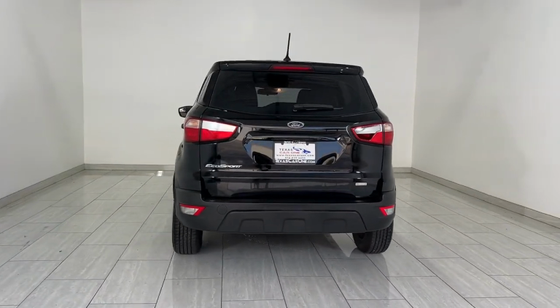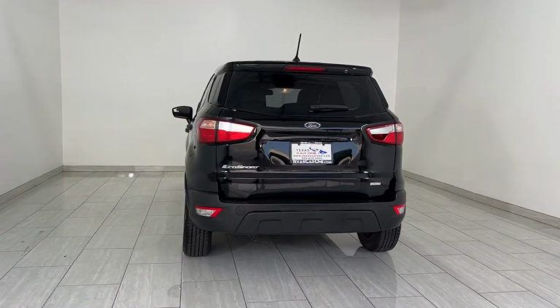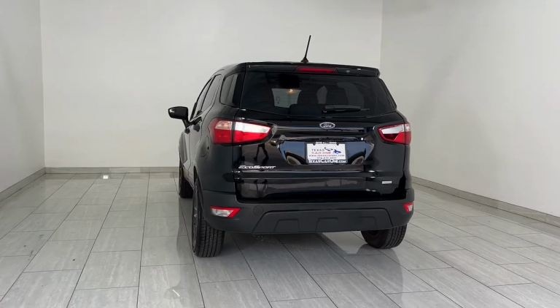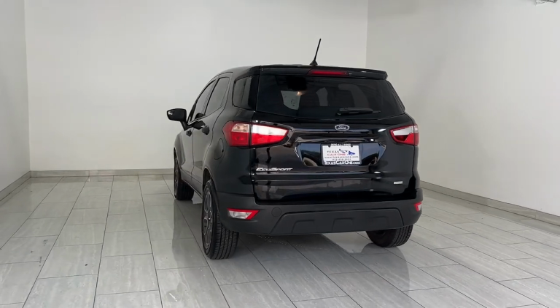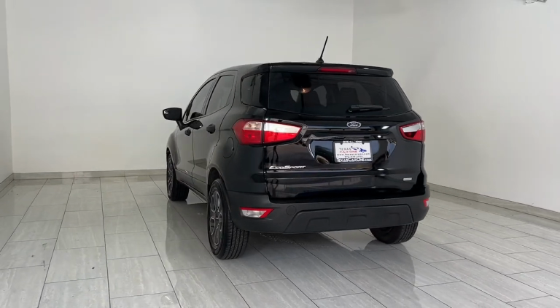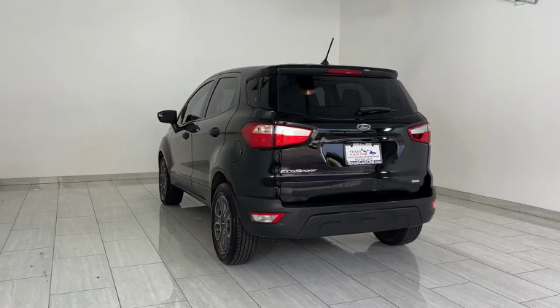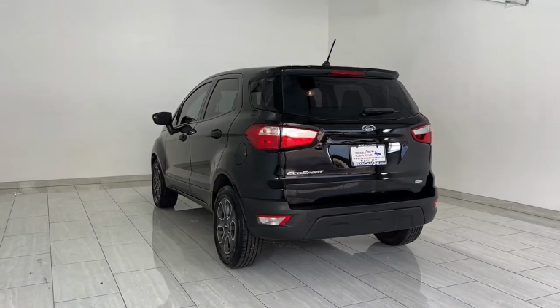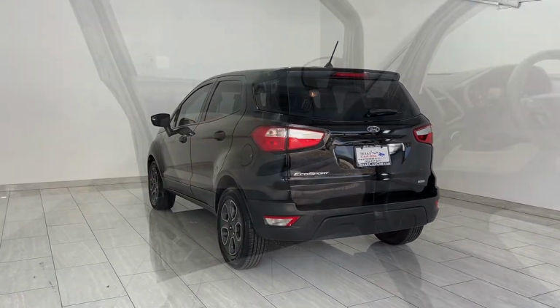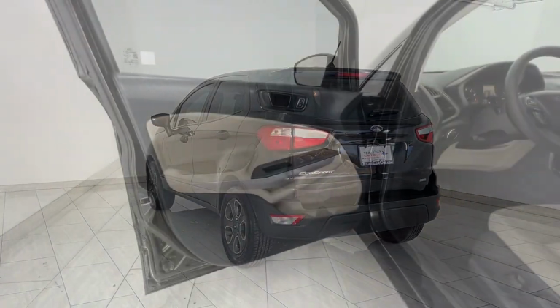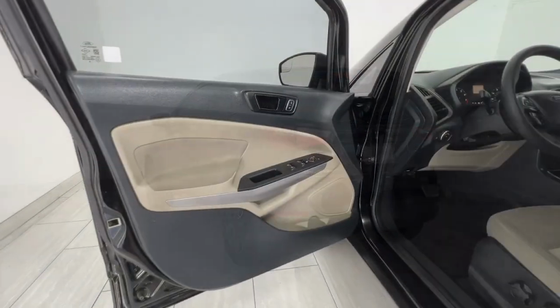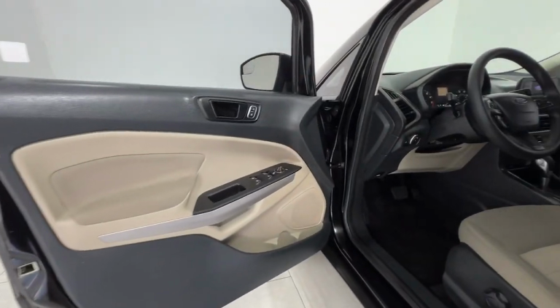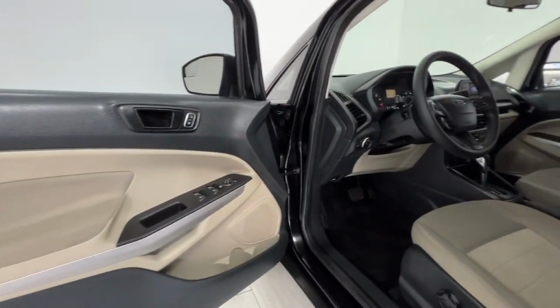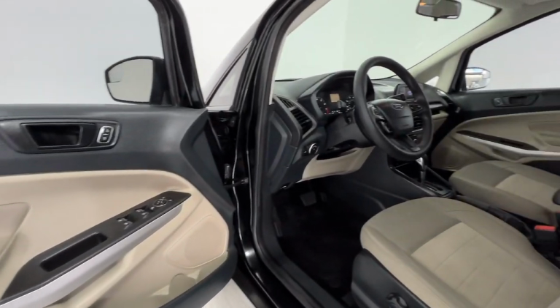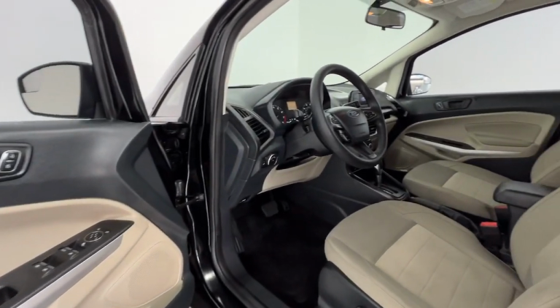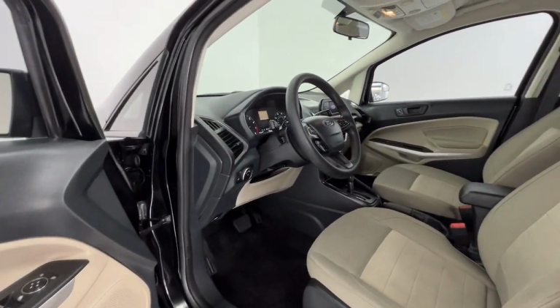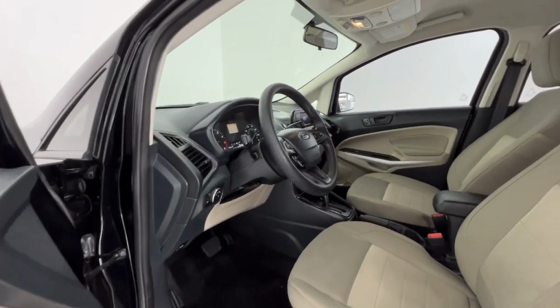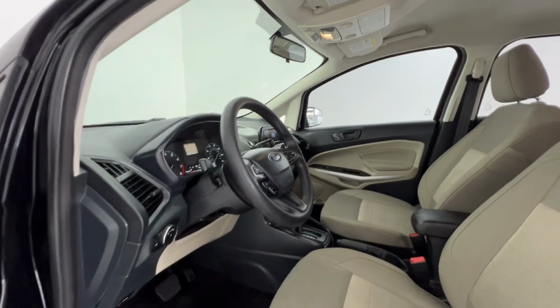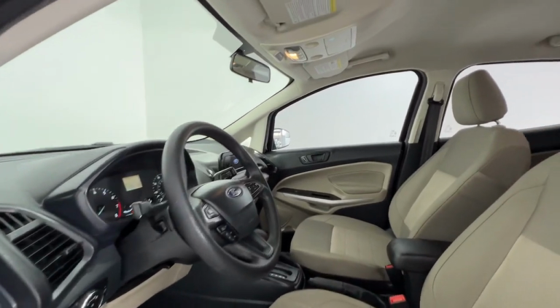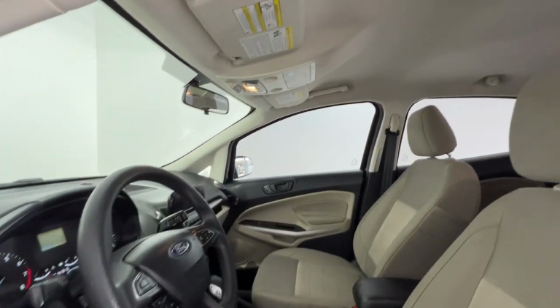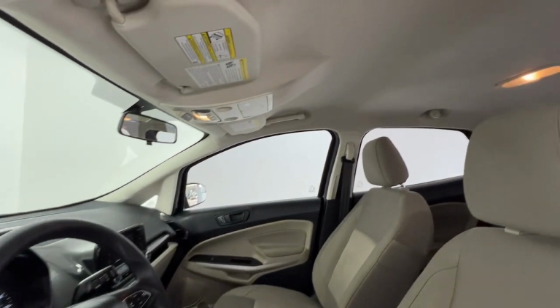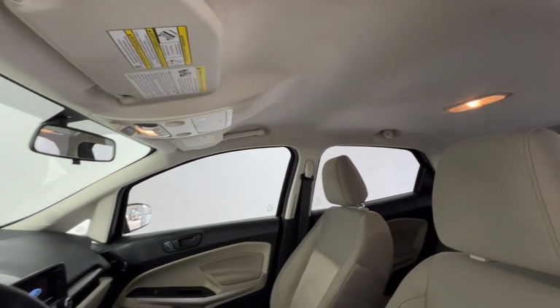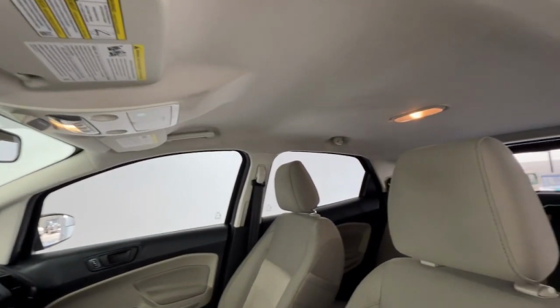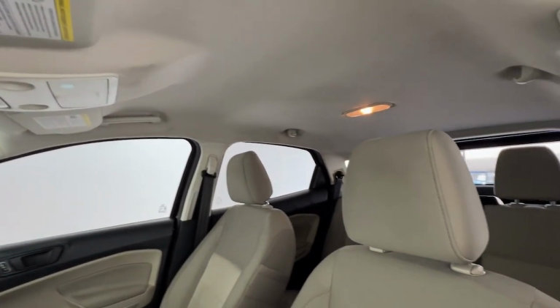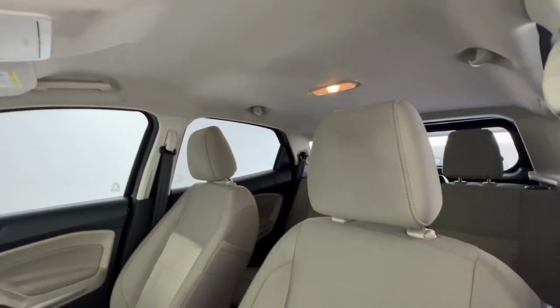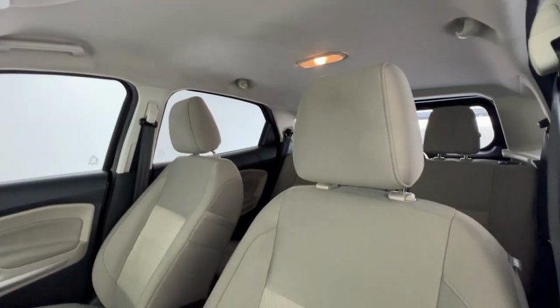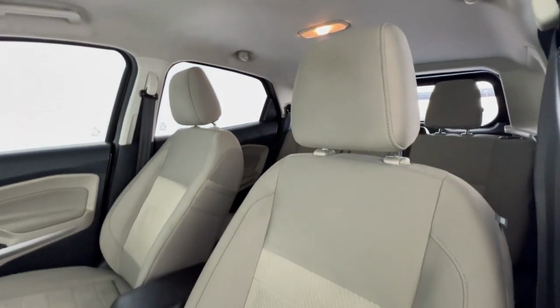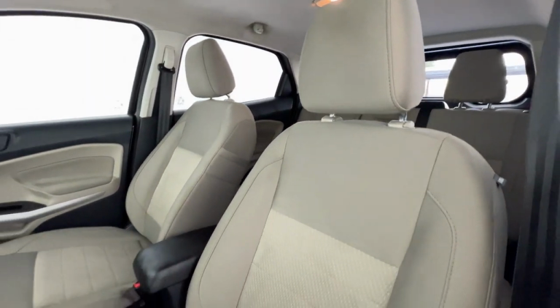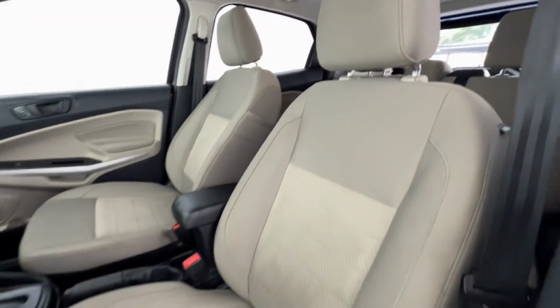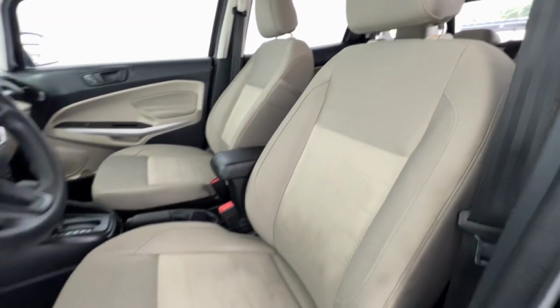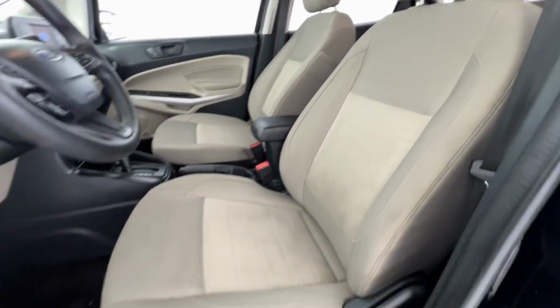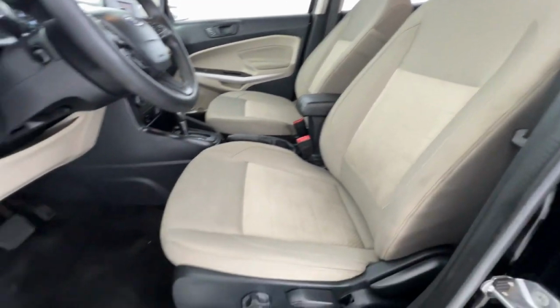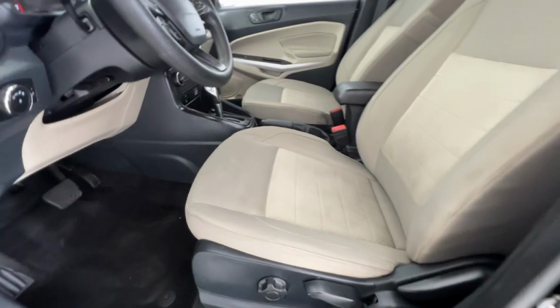Why settle for a vehicle that's merely functional when you can have the advantages of the latest smart tech as well? Treat yourself to a test drive in the EcoSport. We'll toss you the keys and give you an excellent customer experience.